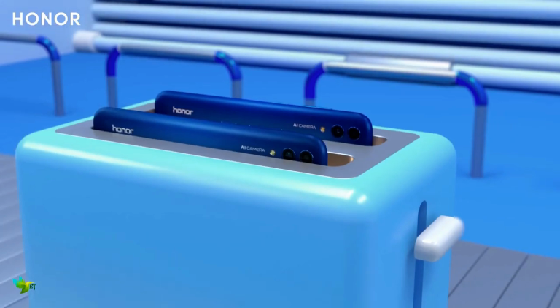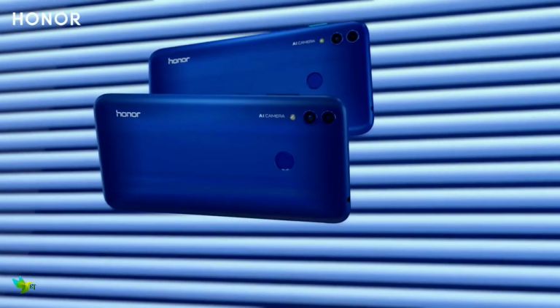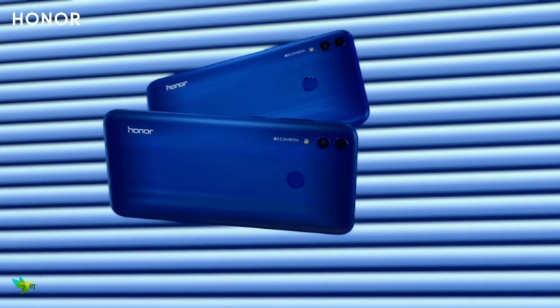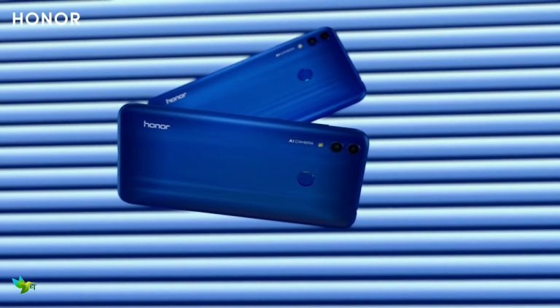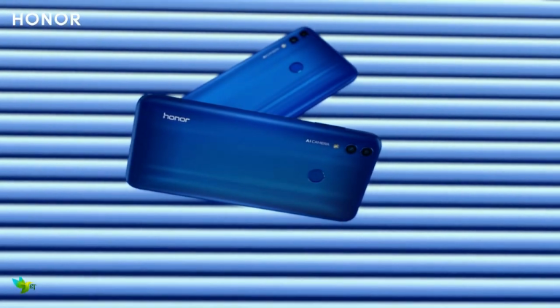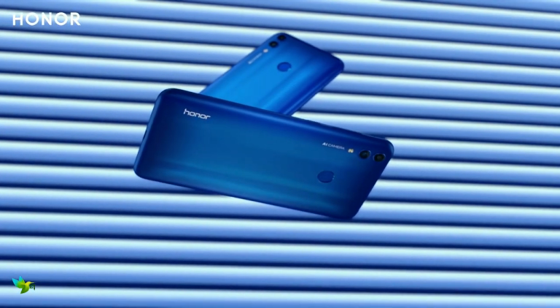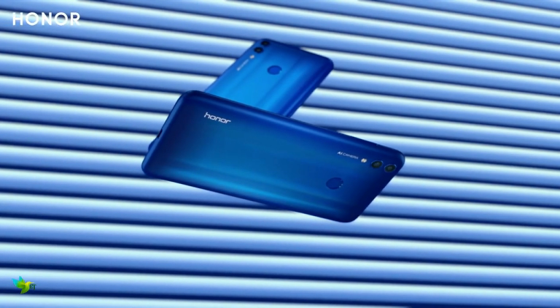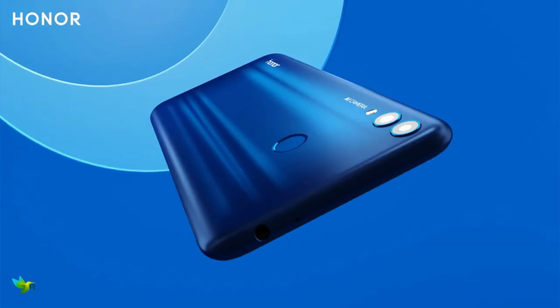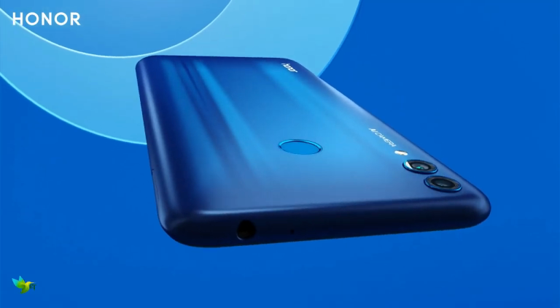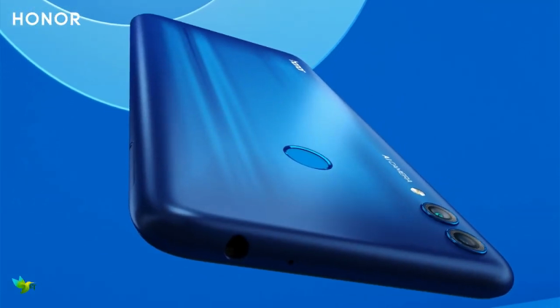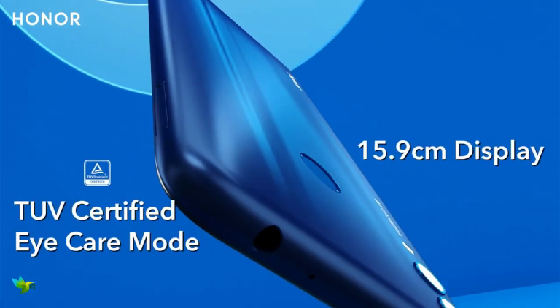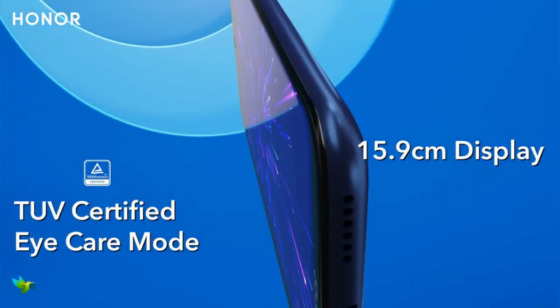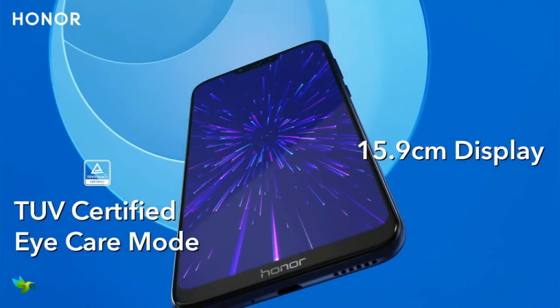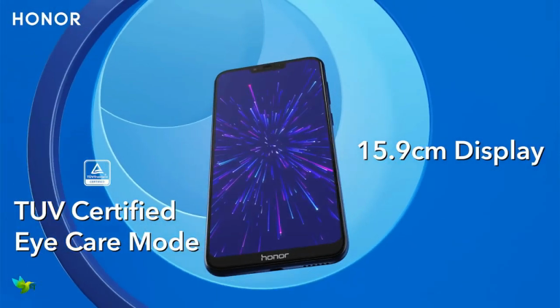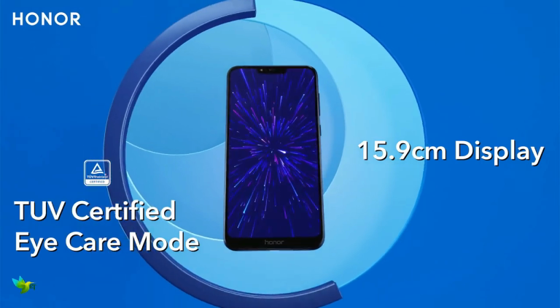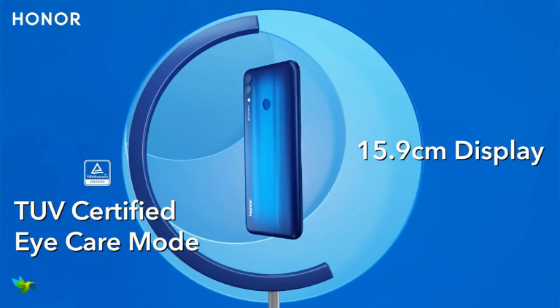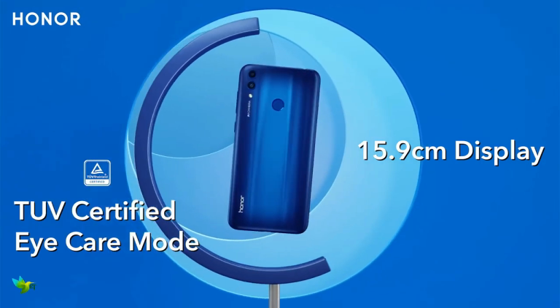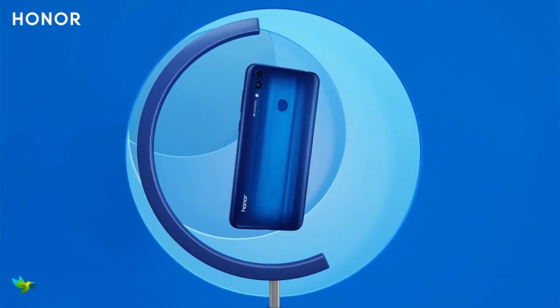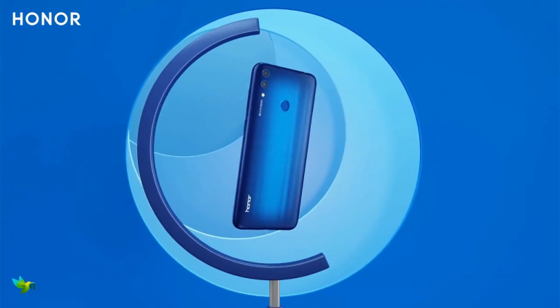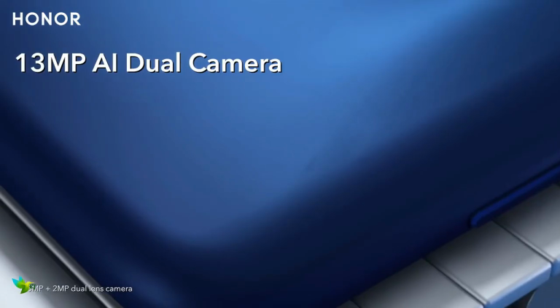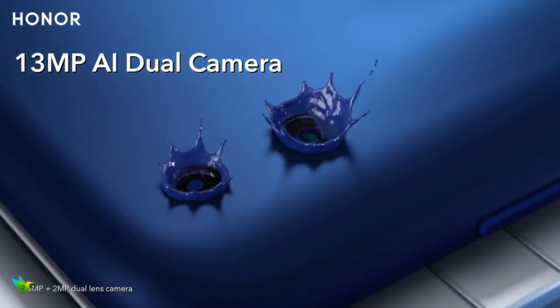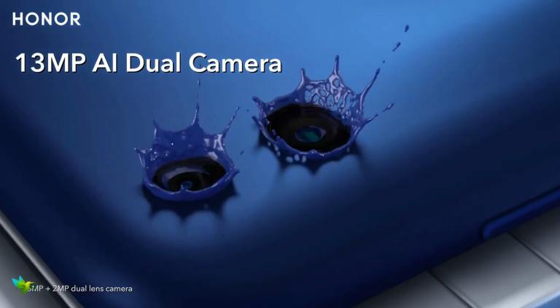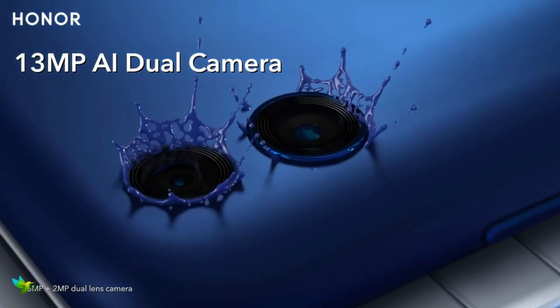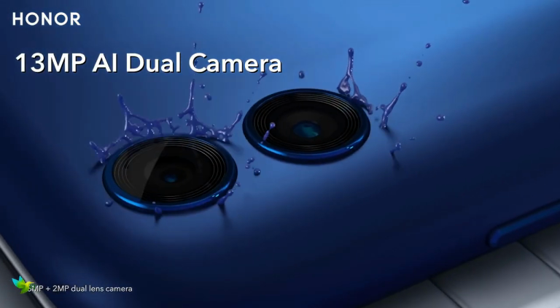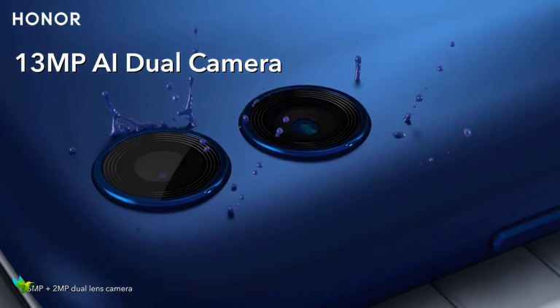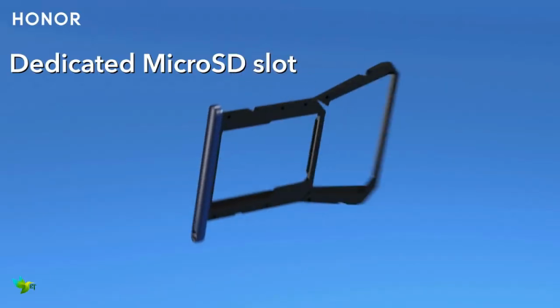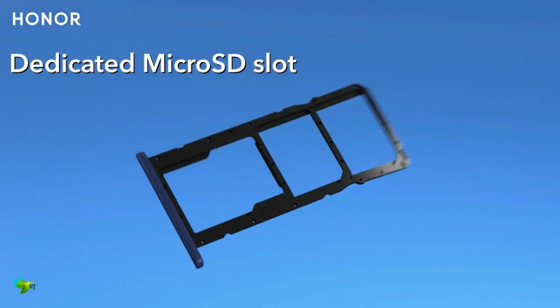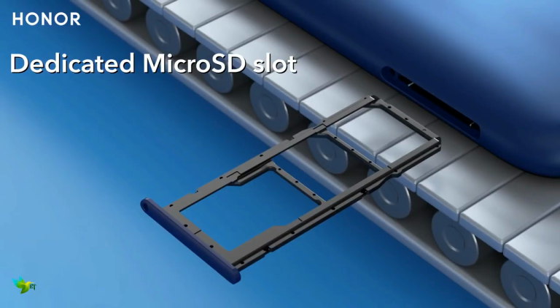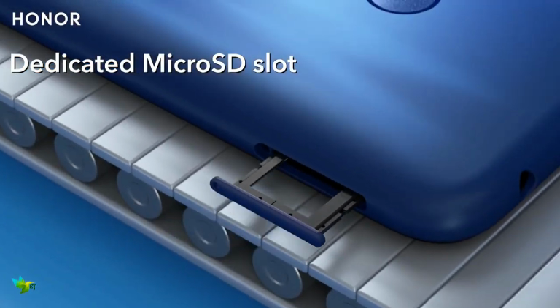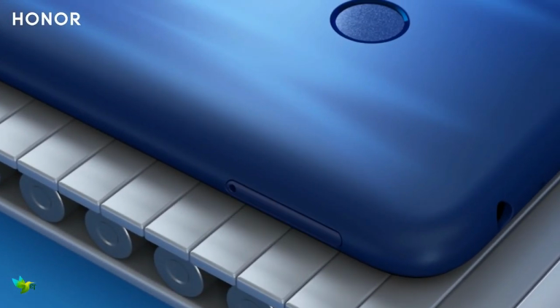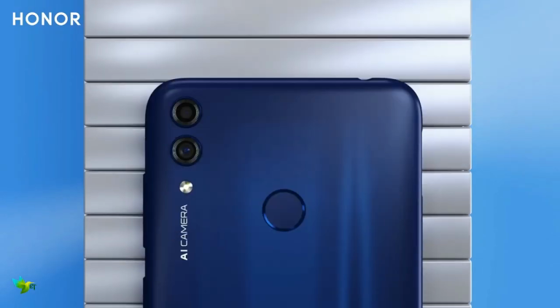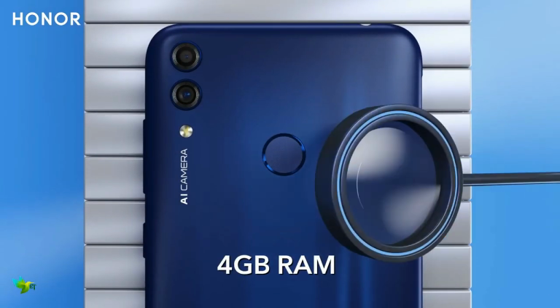There is a 6.26-inch HD plus LCD panel with an aspect ratio of 19:9. On the imaging front, the Honor 8C features a 13-megapixel primary rear camera with an aperture of f/1.8 and a 2-megapixel depth sensor with an aperture of f/2.4.